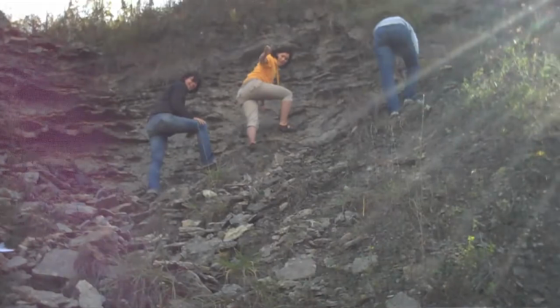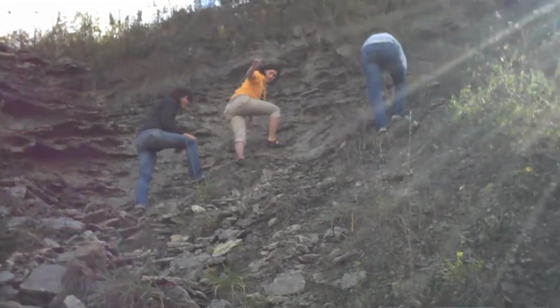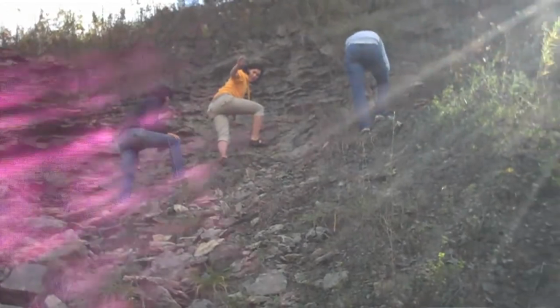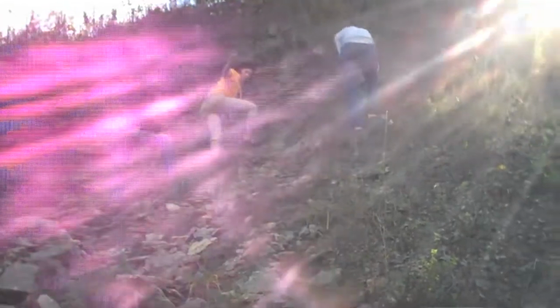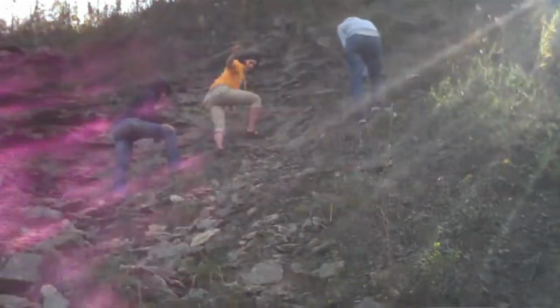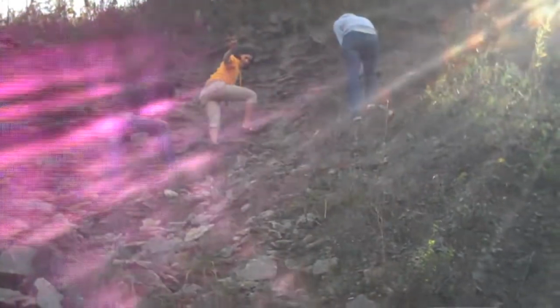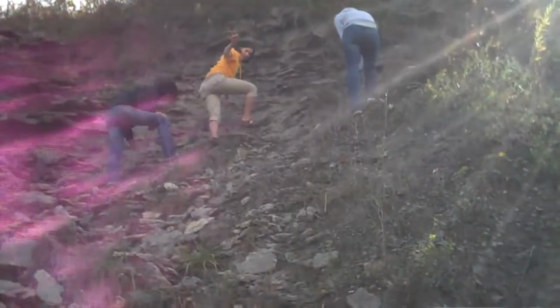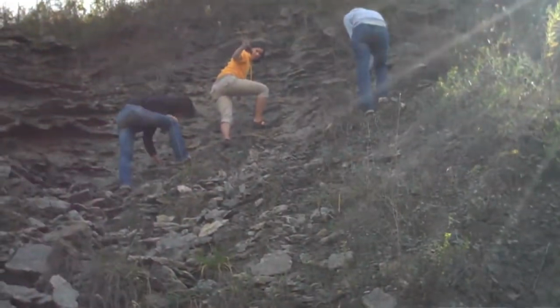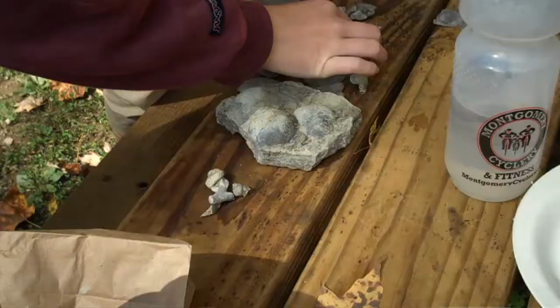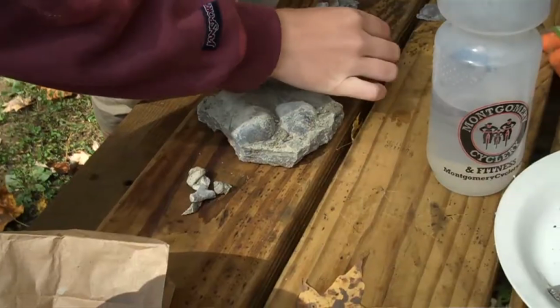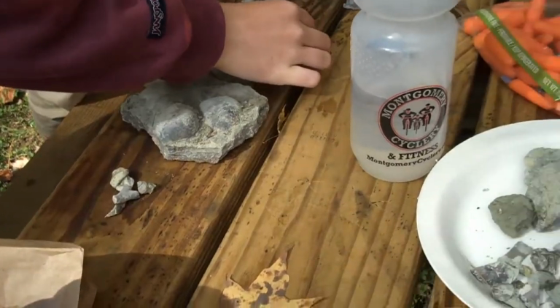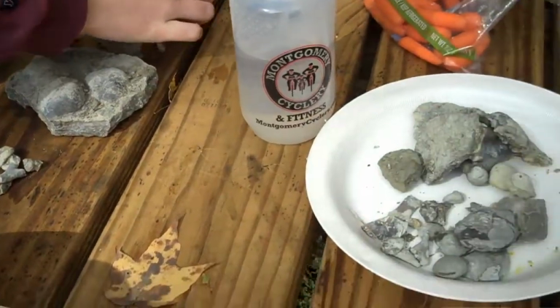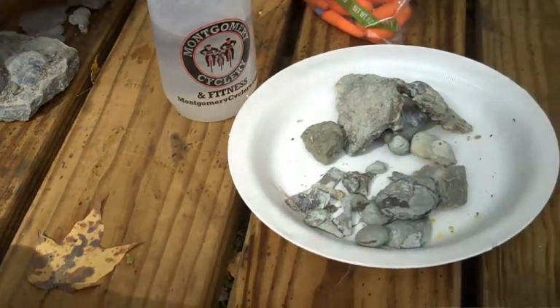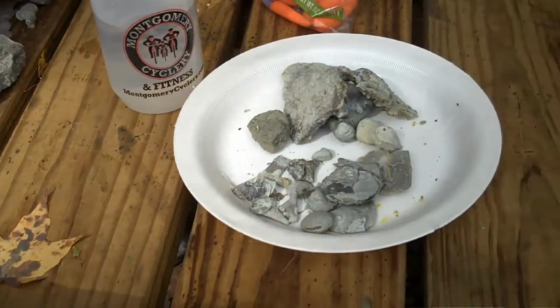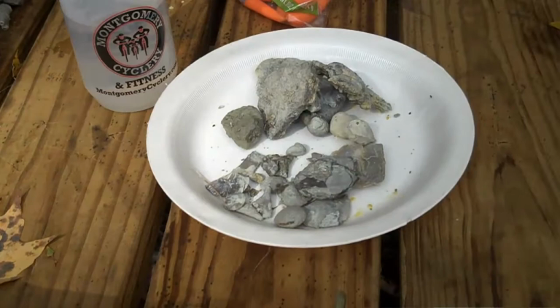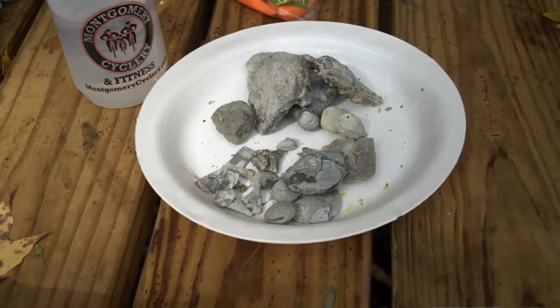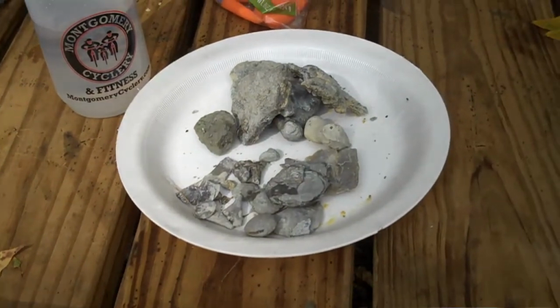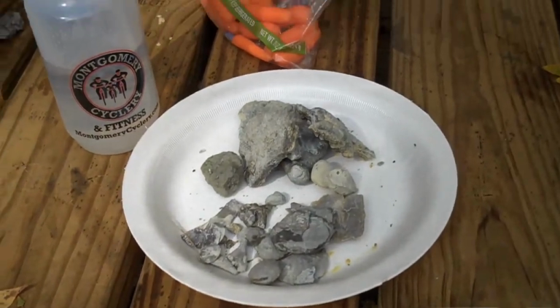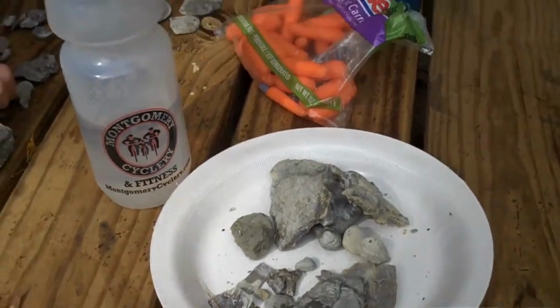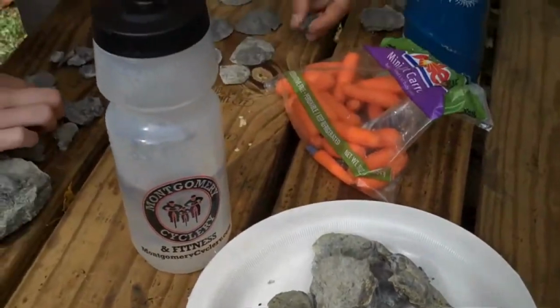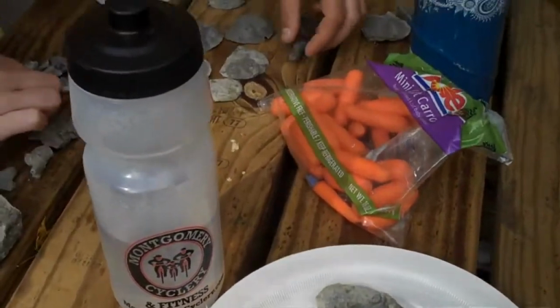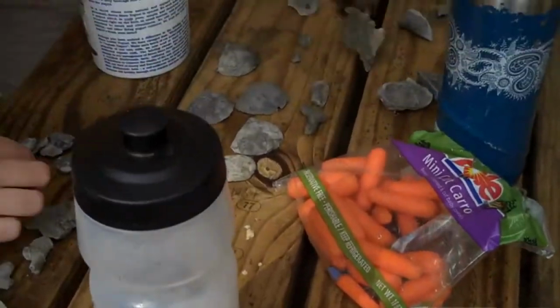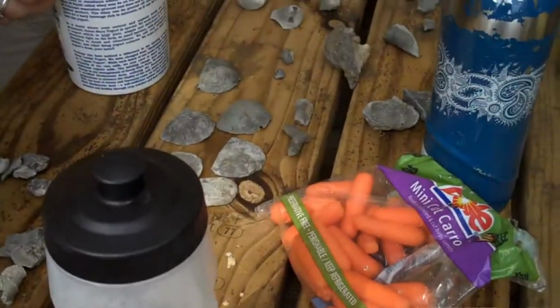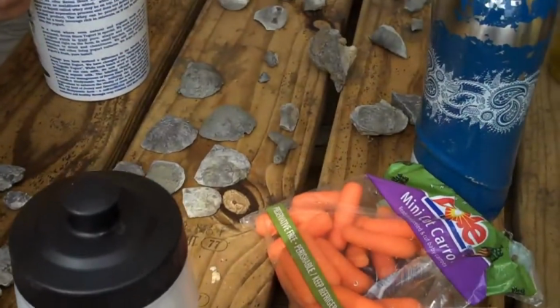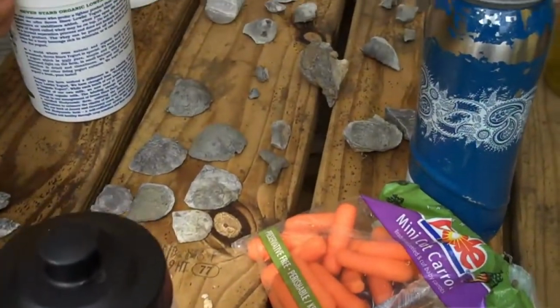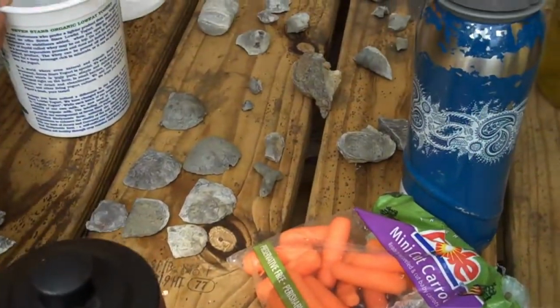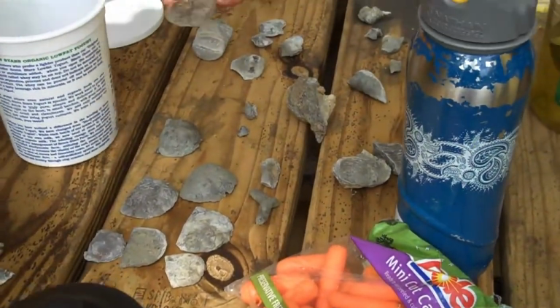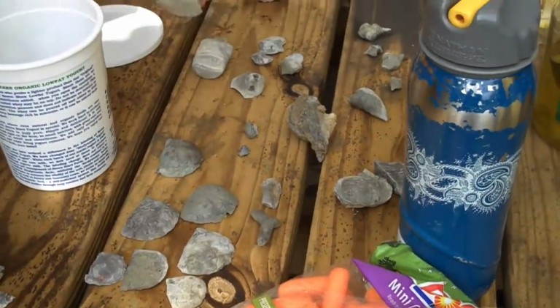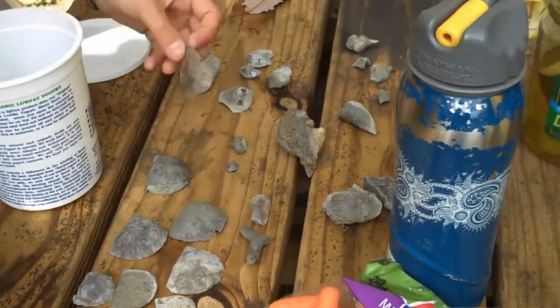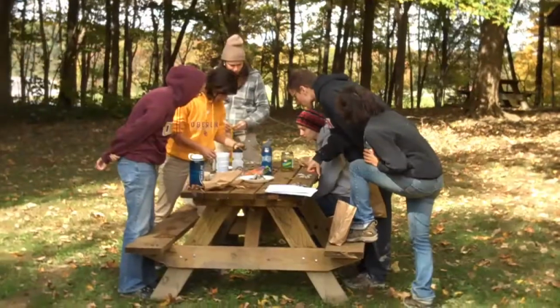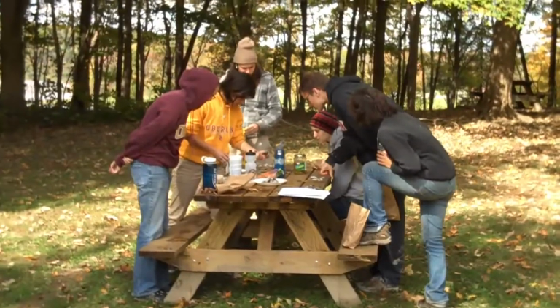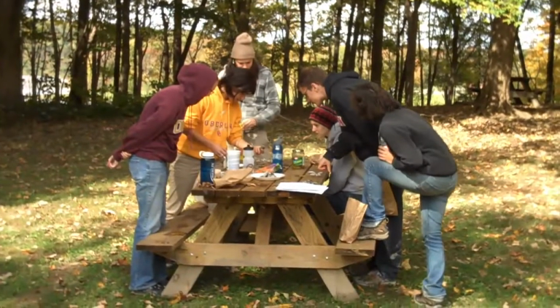And so for a student with environmental concerns, geology is a great way to tackle those questions — understanding why coal is where it is, why we are dependent right now on fossil fuels.